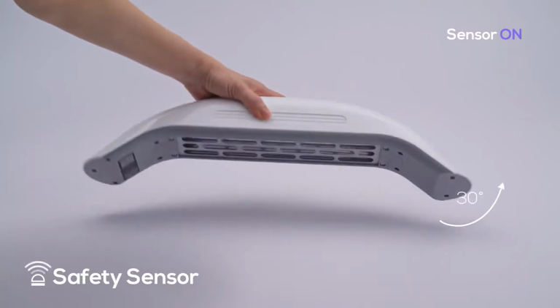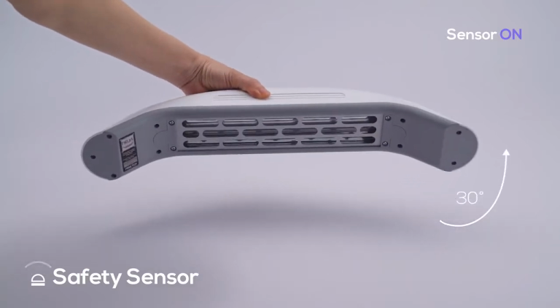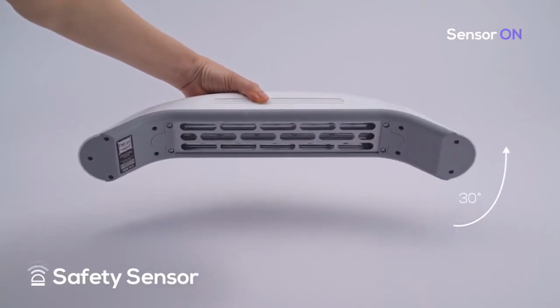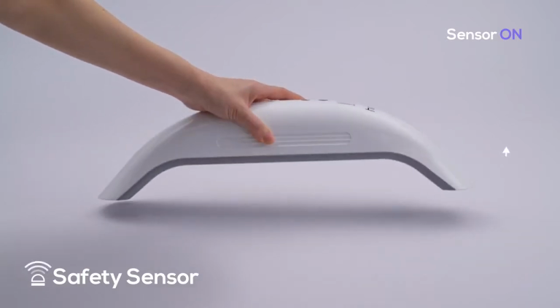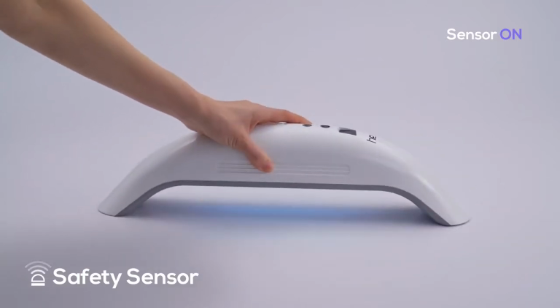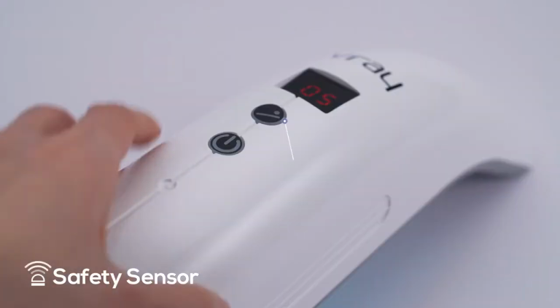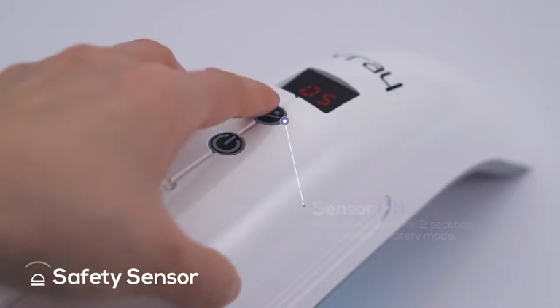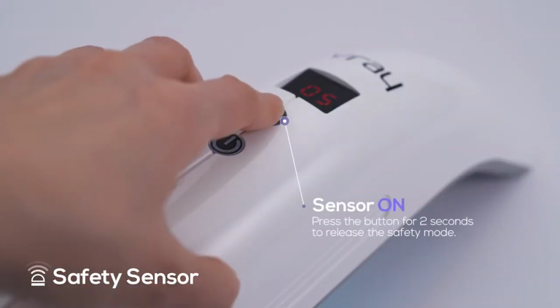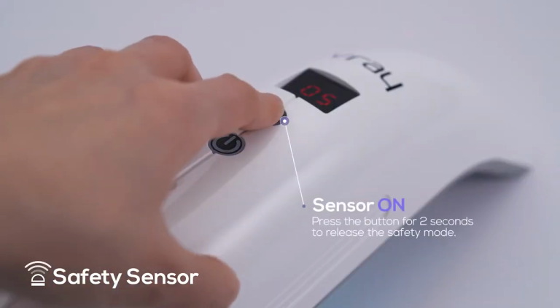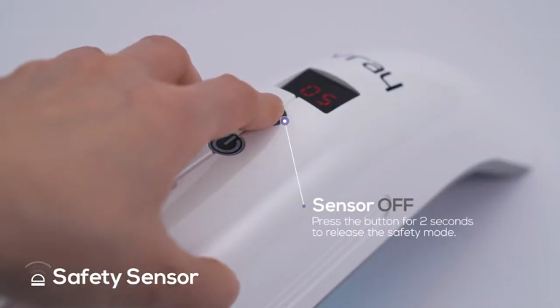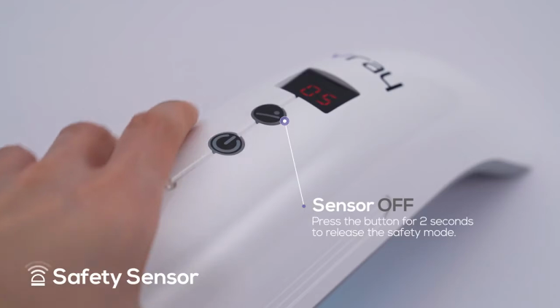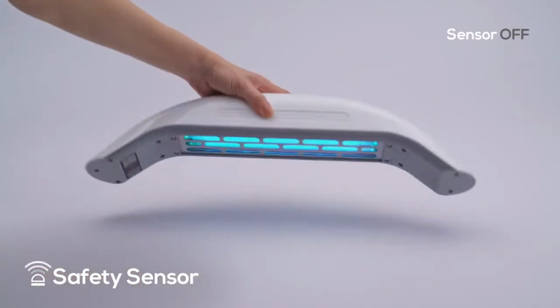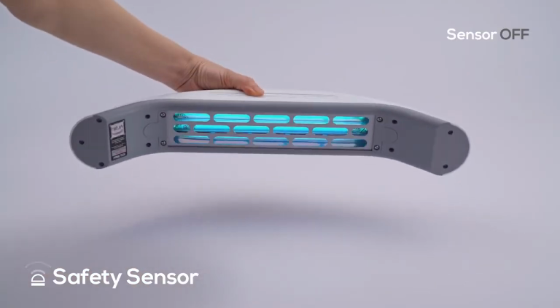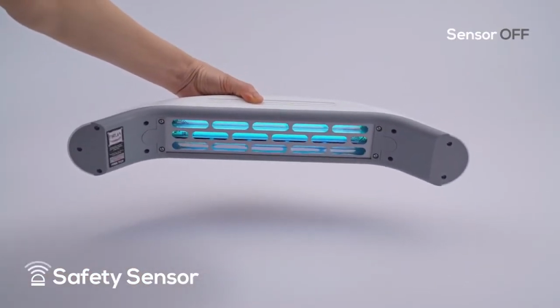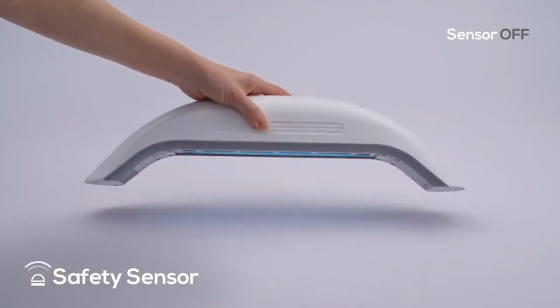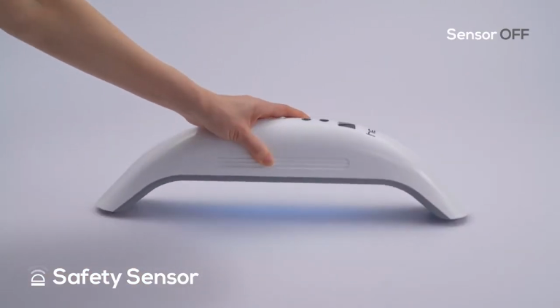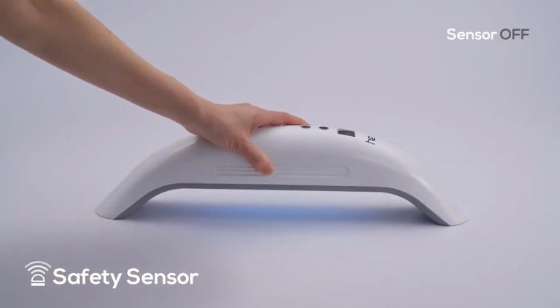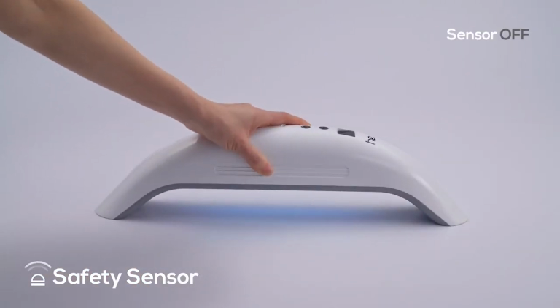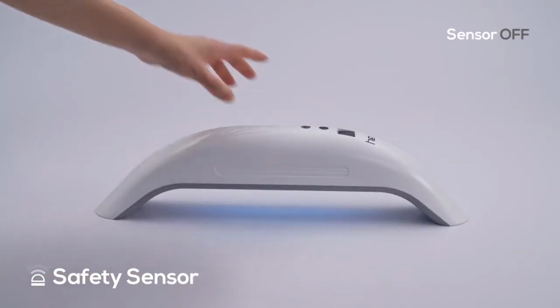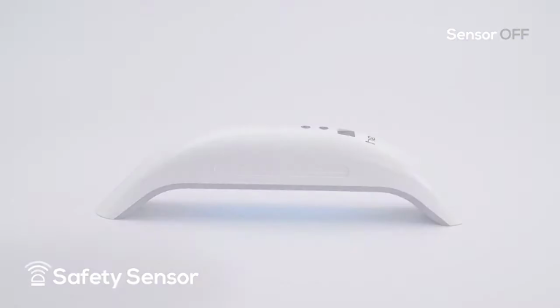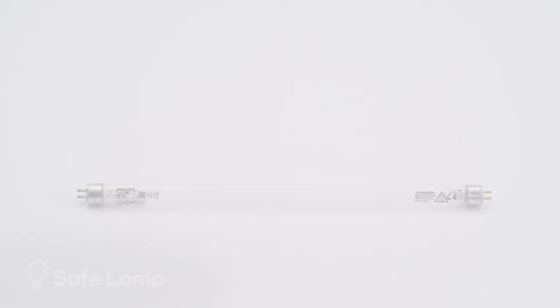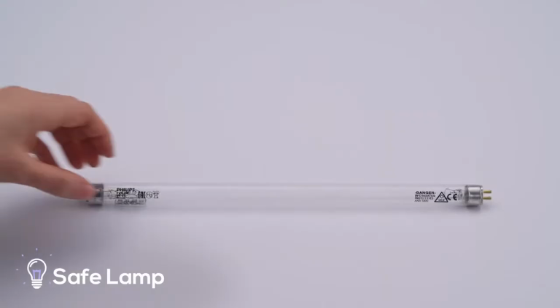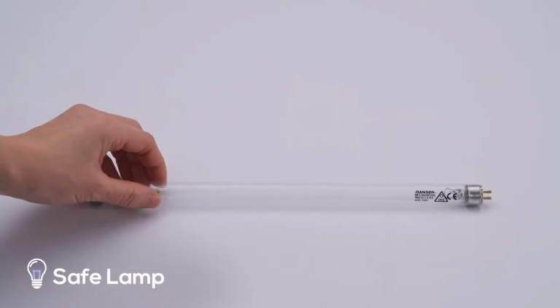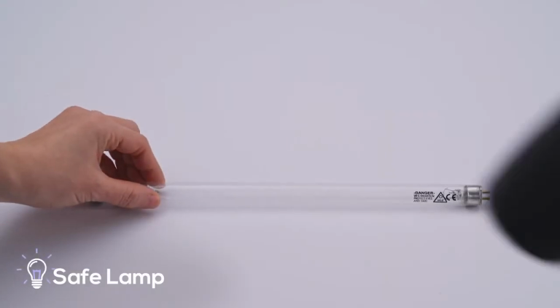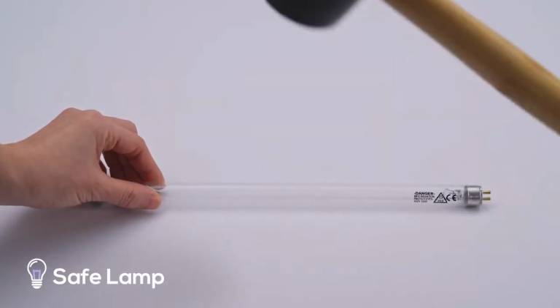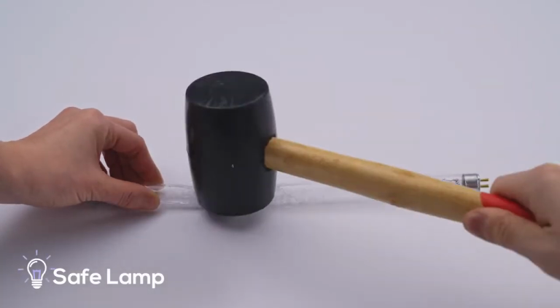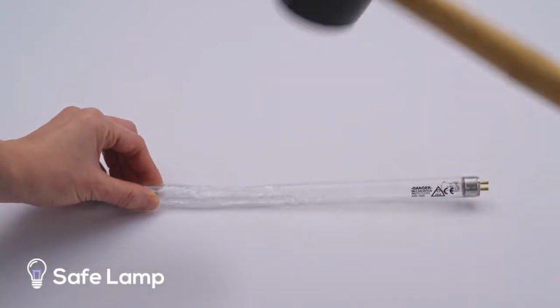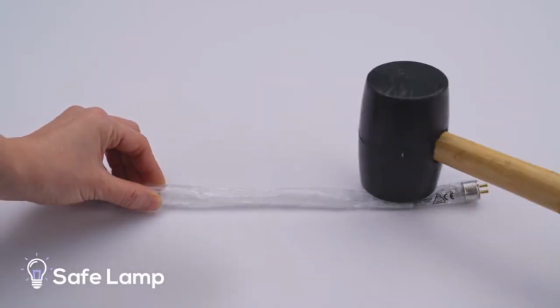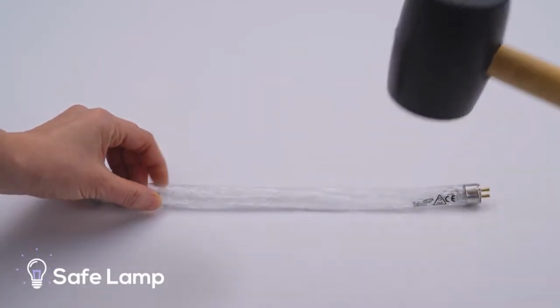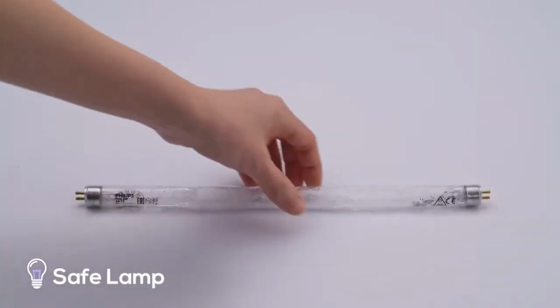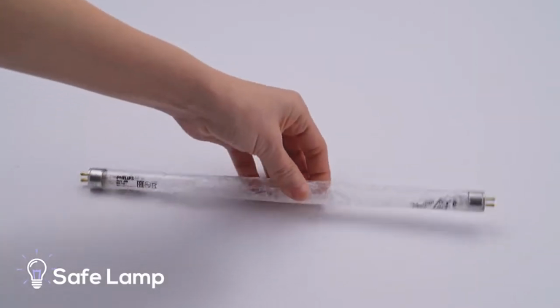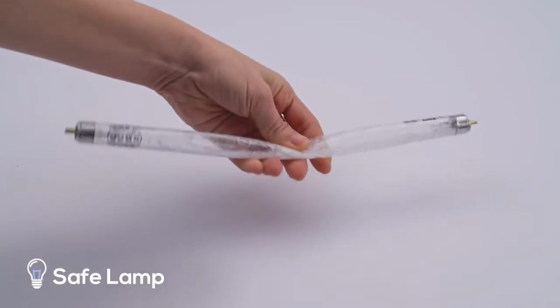A safety sensor with an auto power-off function depending on the tilting angle is embedded. It prevents accidental exposure to UV caused by careless usage. Through a special coated safe lamp, a potential hazard caused by shards of glass can be avoided, as there are no glass fragments to worry about.